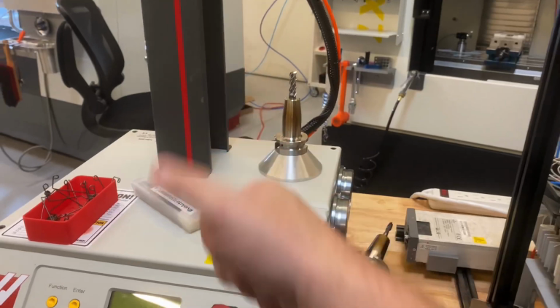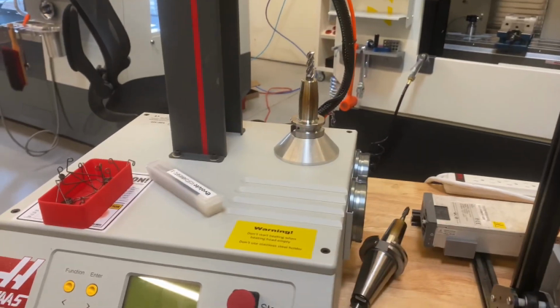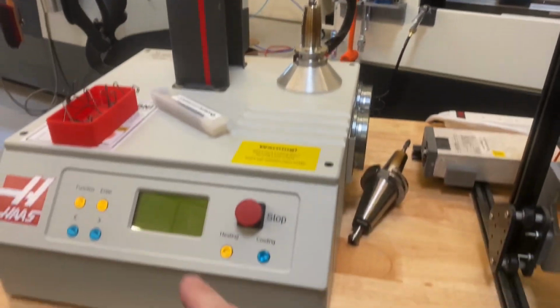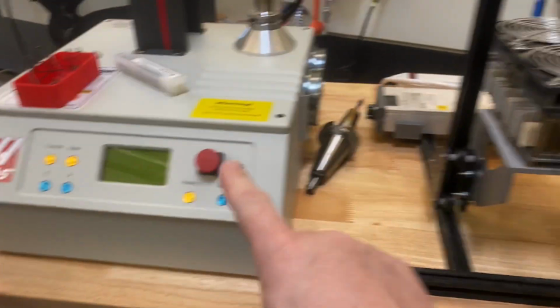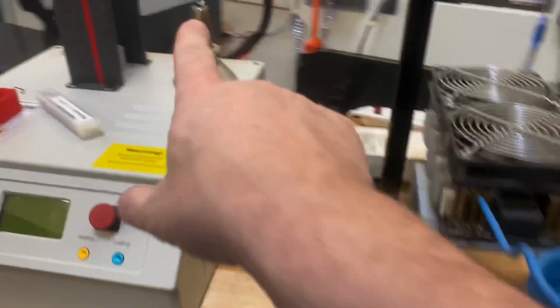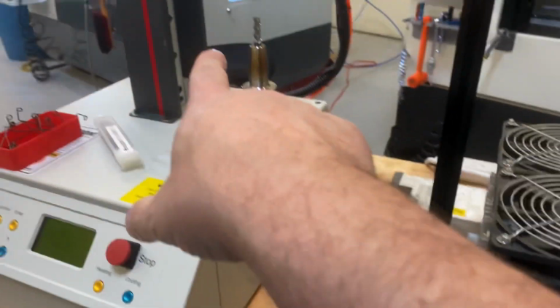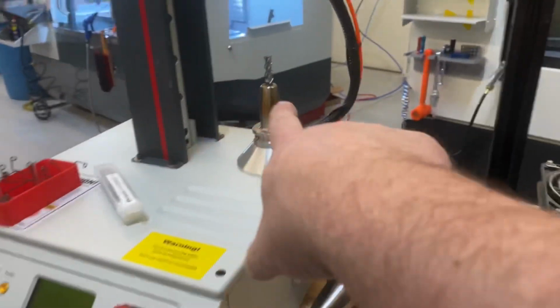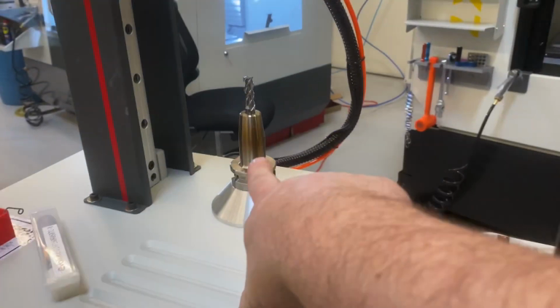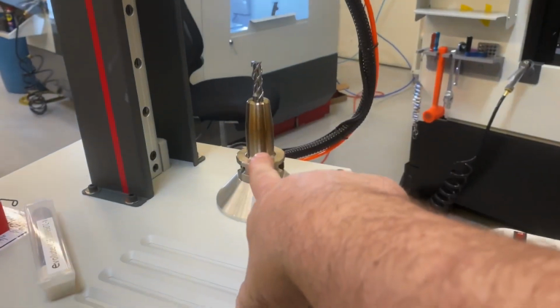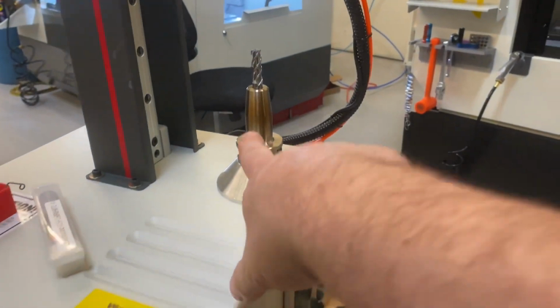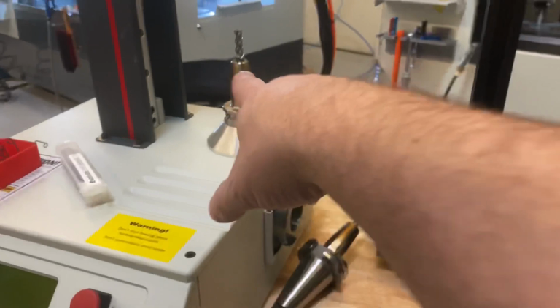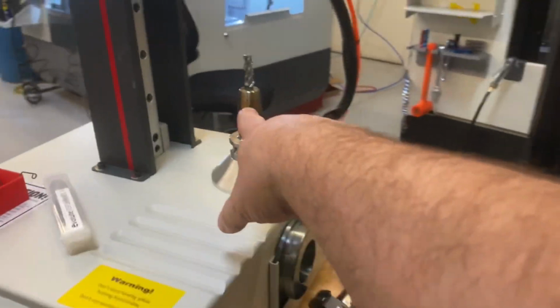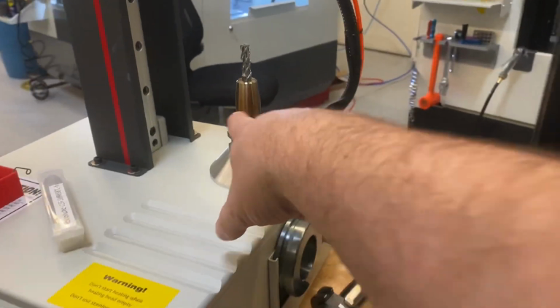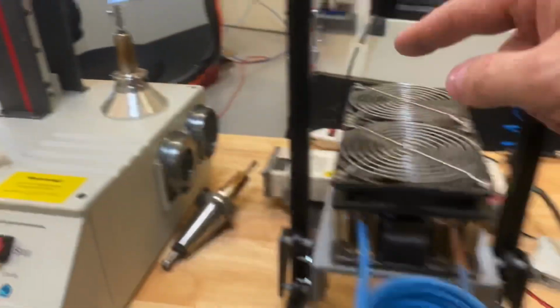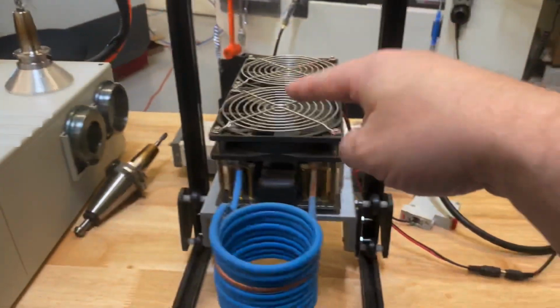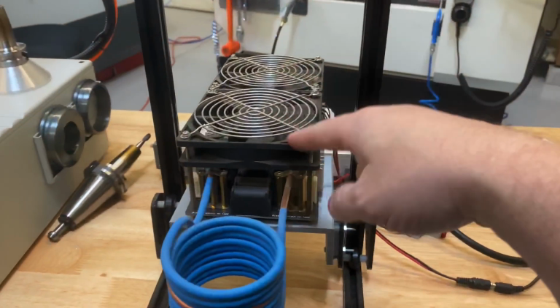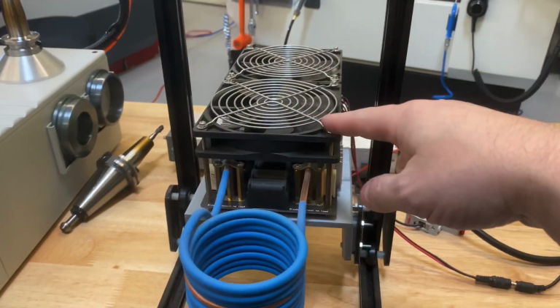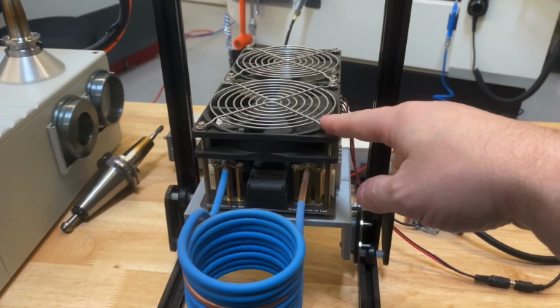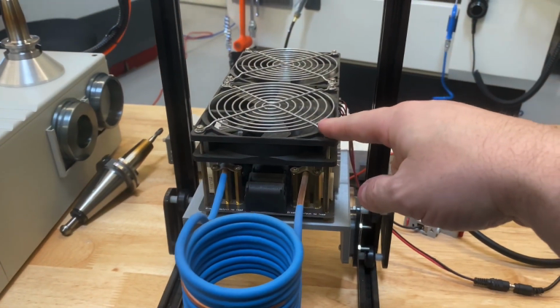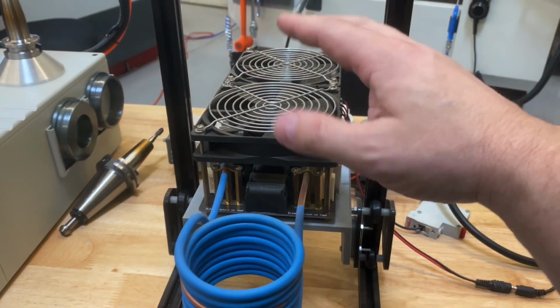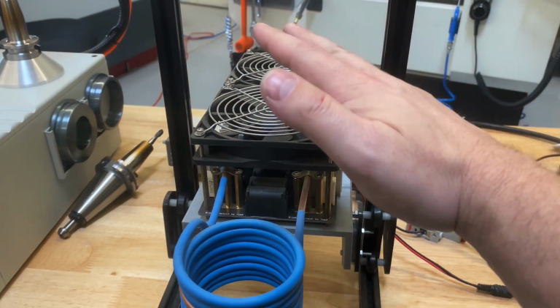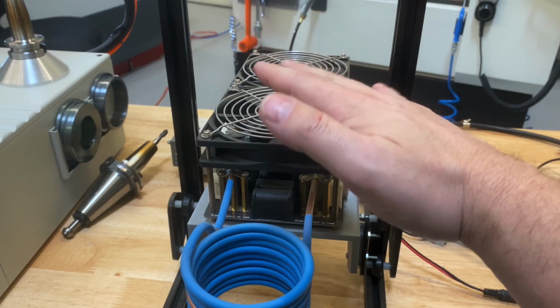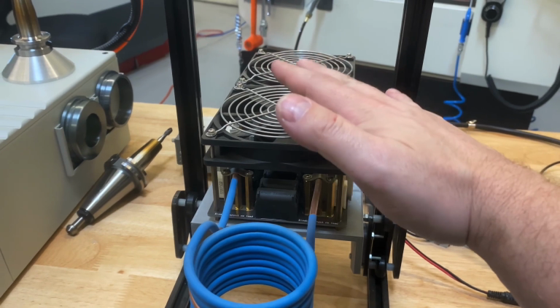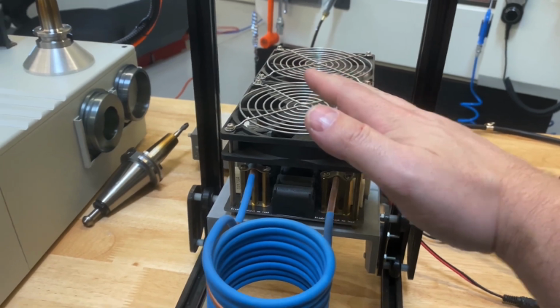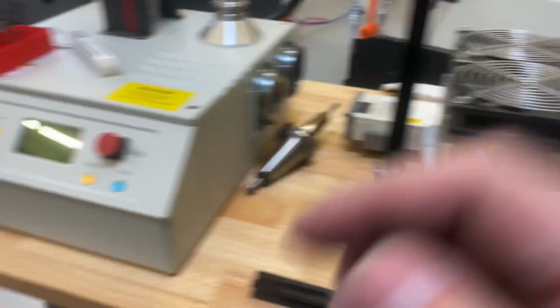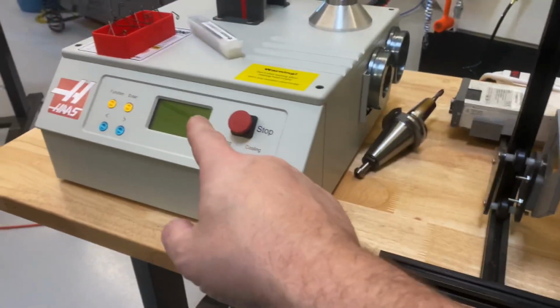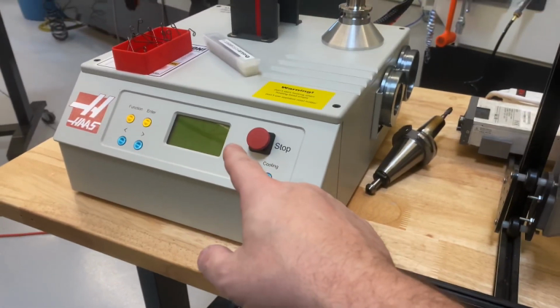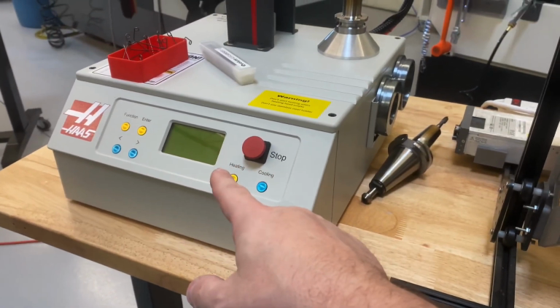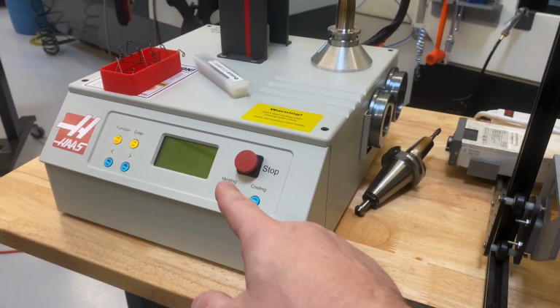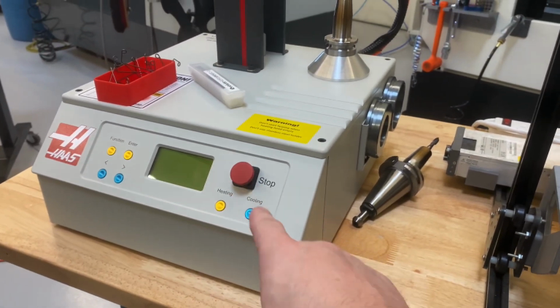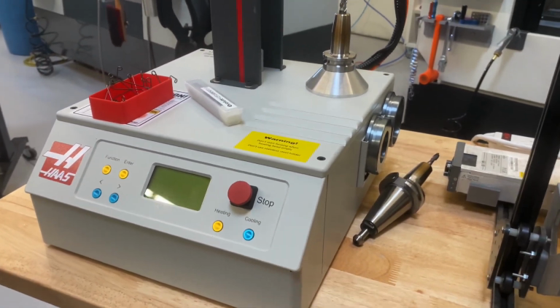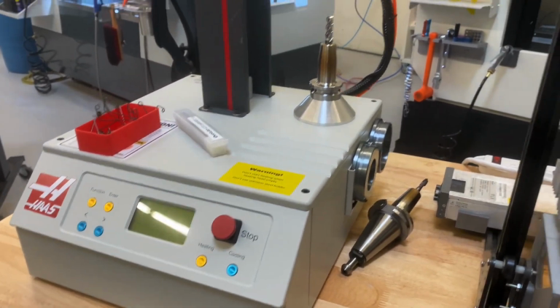I'm pretty pumped. Just for the record, to shrink something like this in — this 3/8 inch end mill on the old DIY — took about 35, 40 seconds. It takes about five seconds on this. It's just crazy.